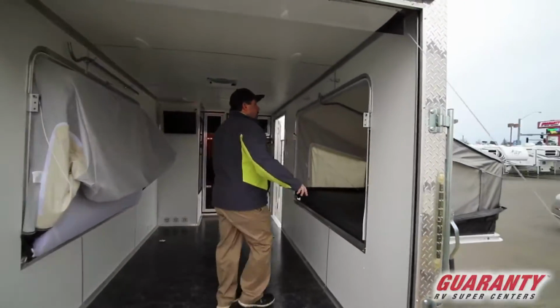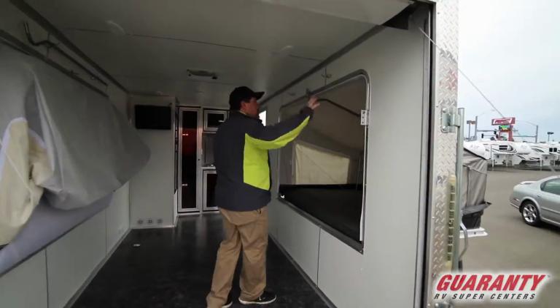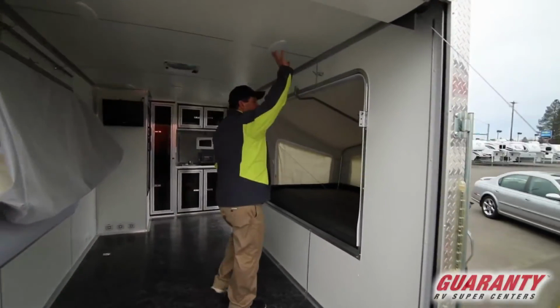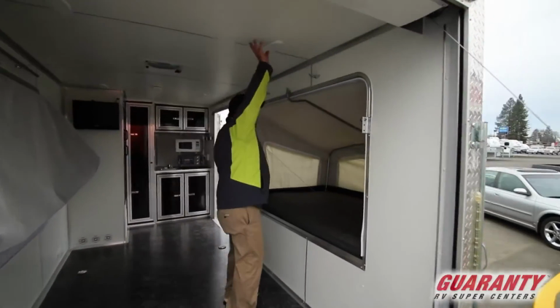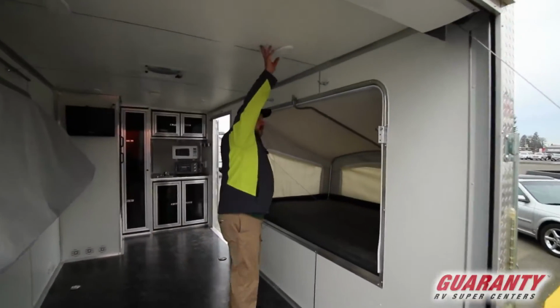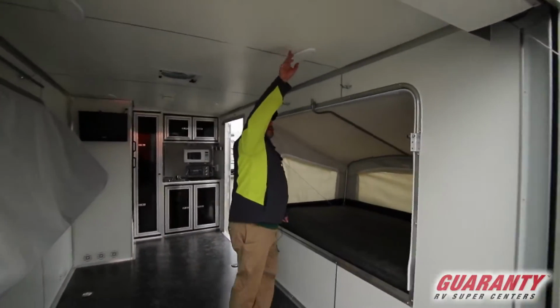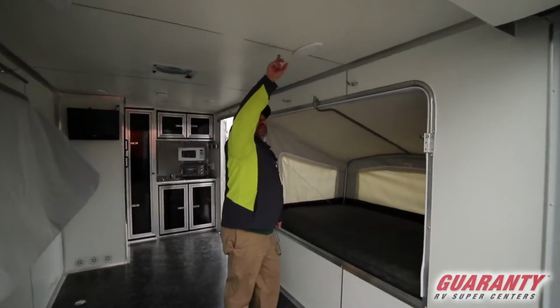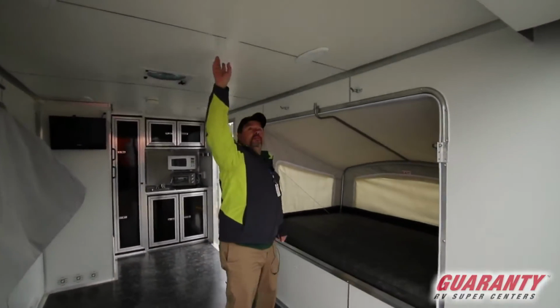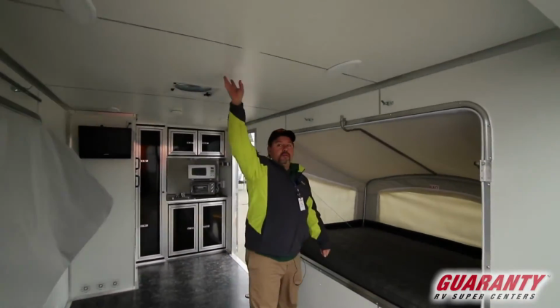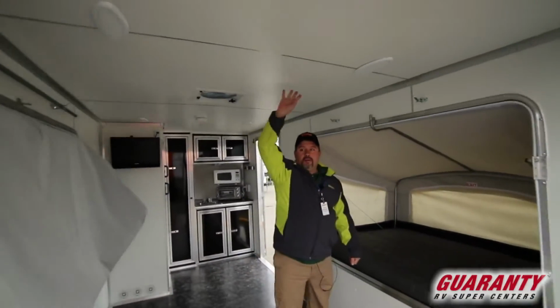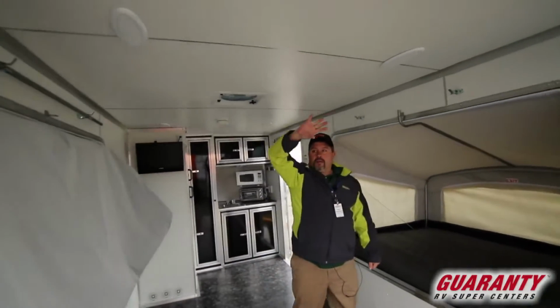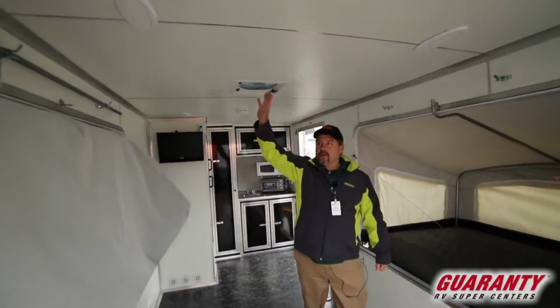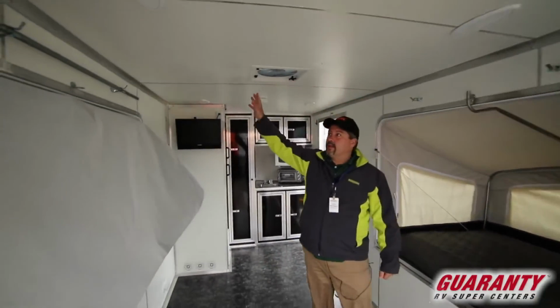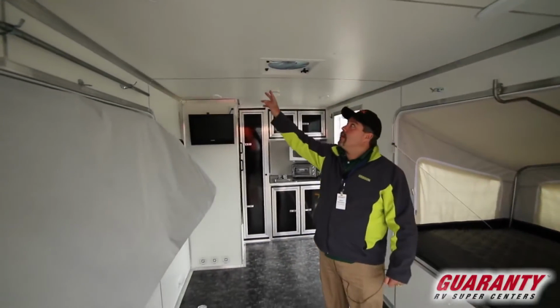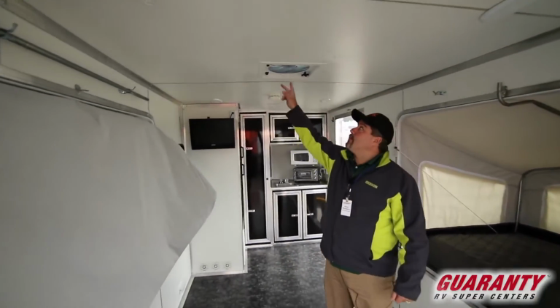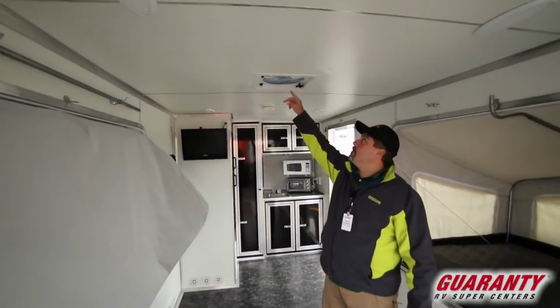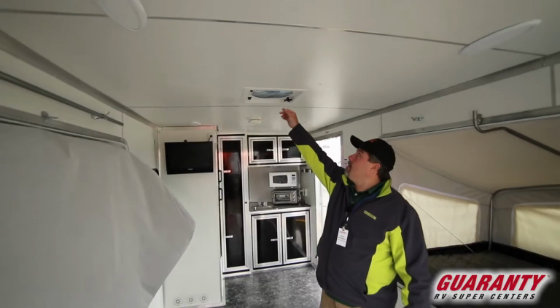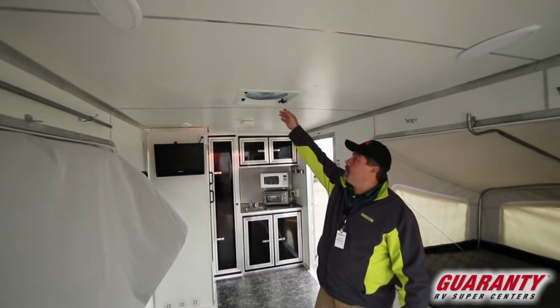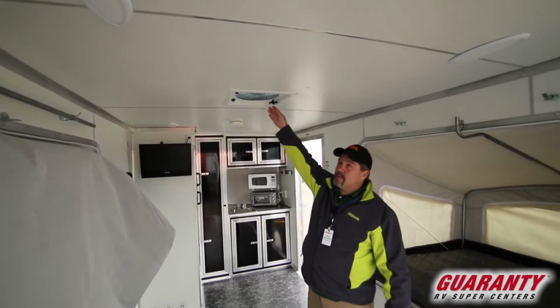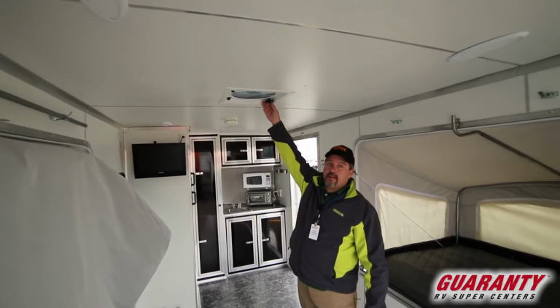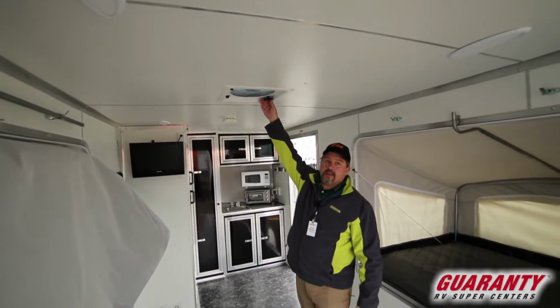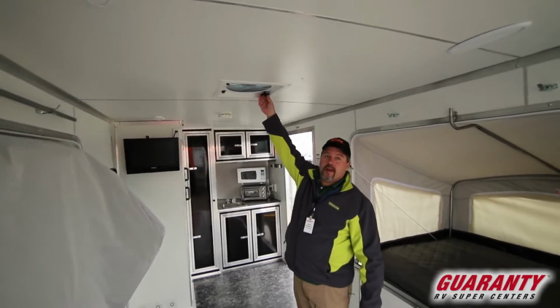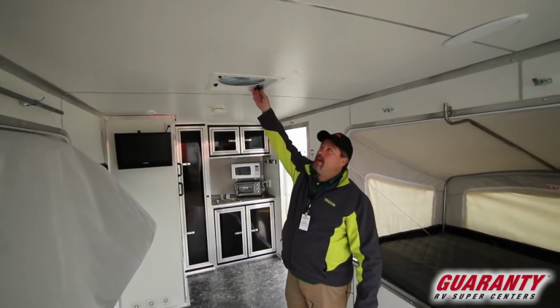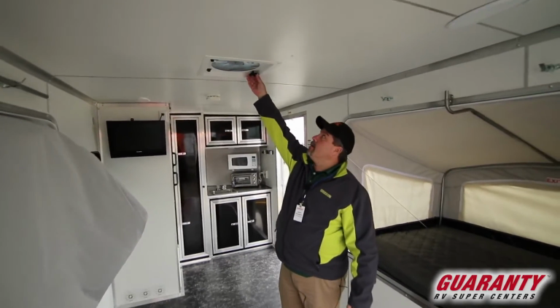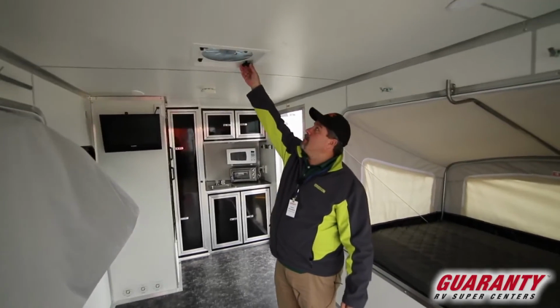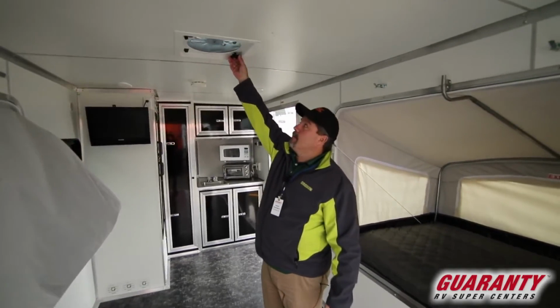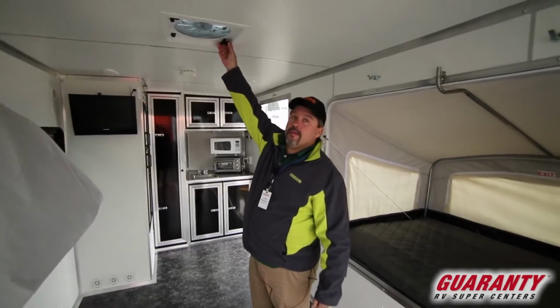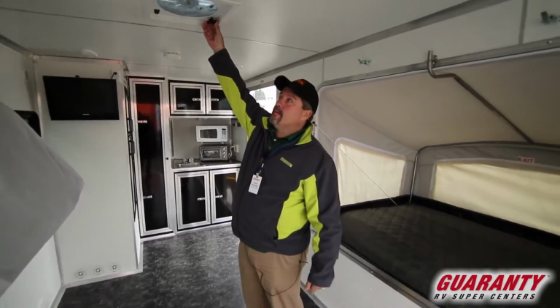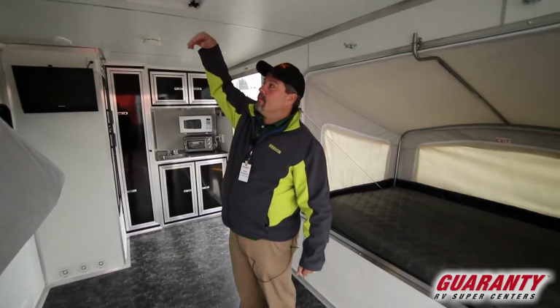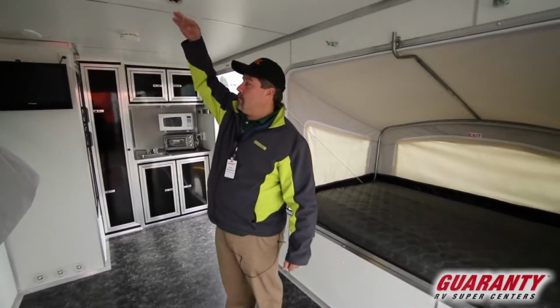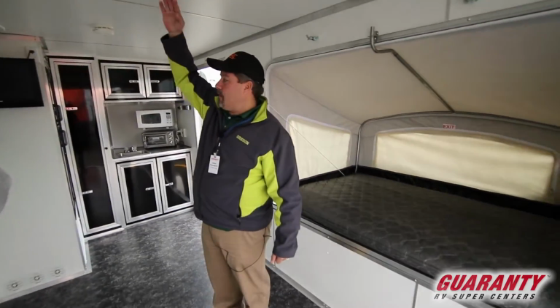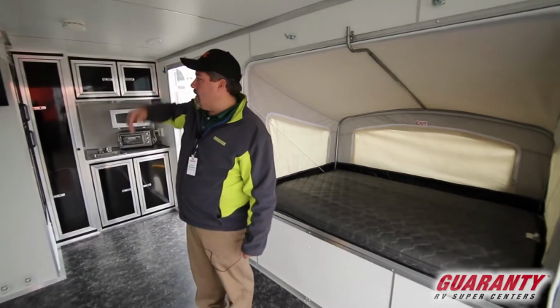It's got lights inside here, it's all neatly finished, and it's got a nice little fan in here for the airflow.